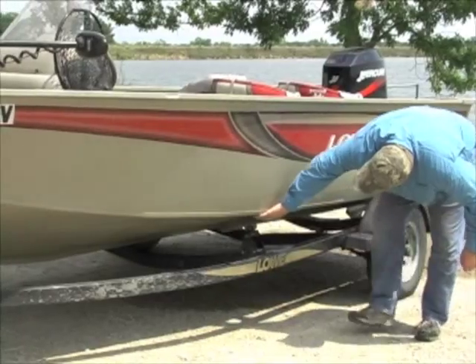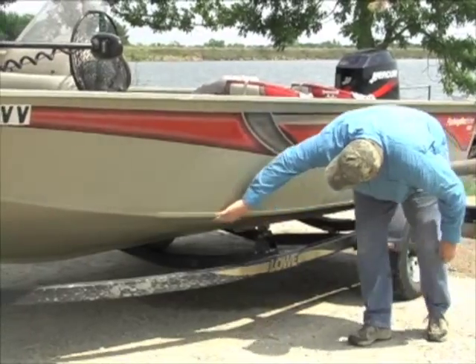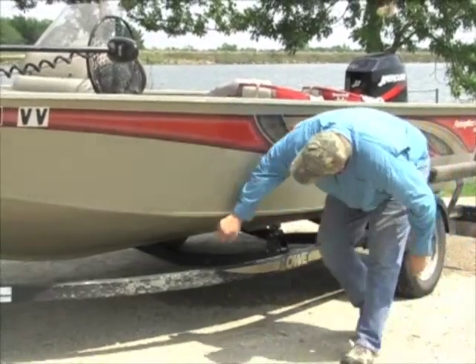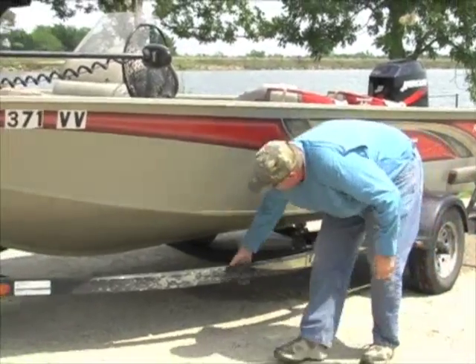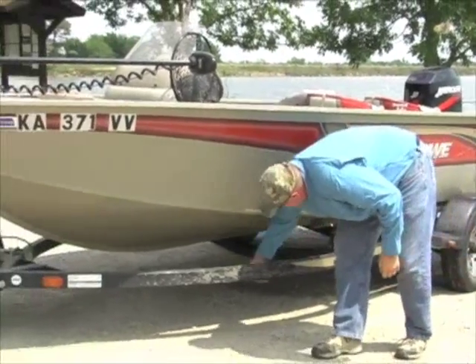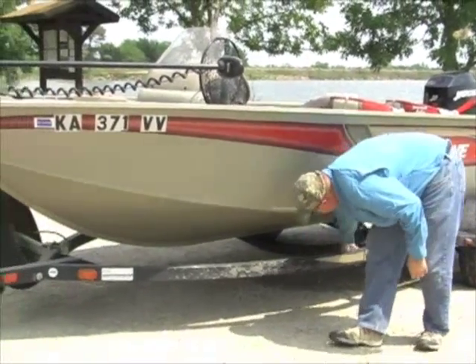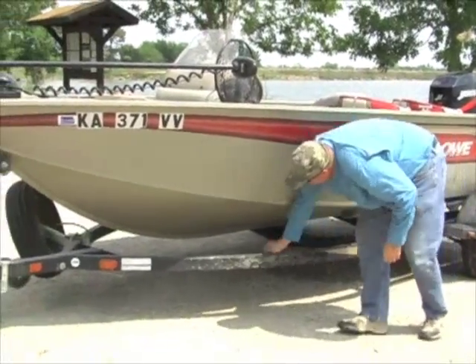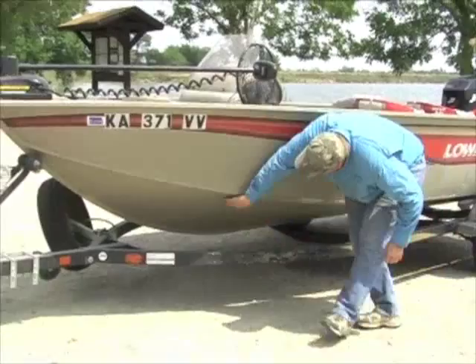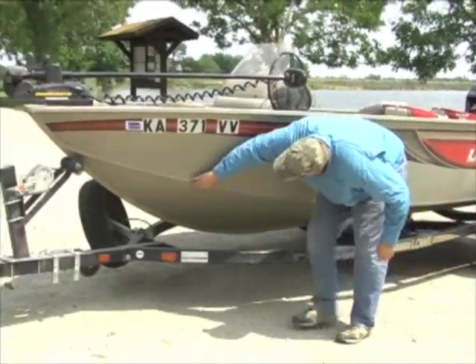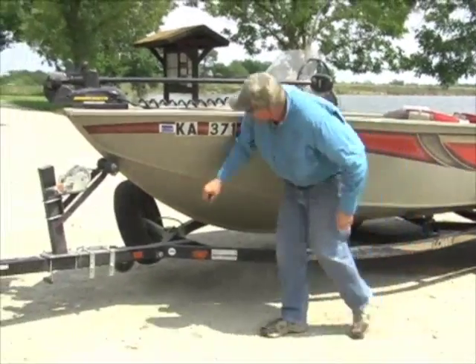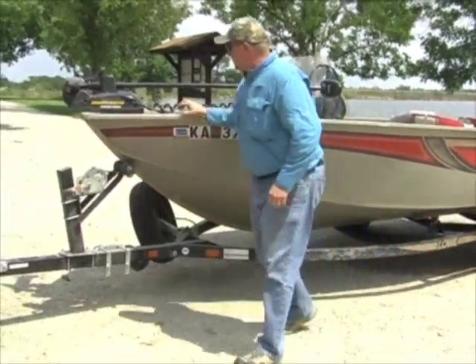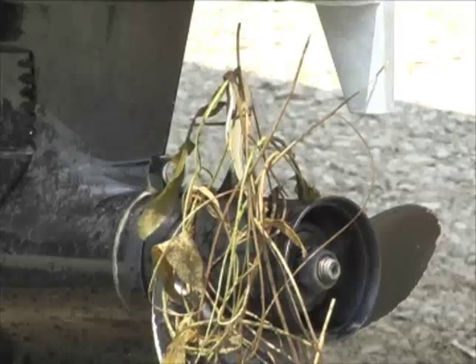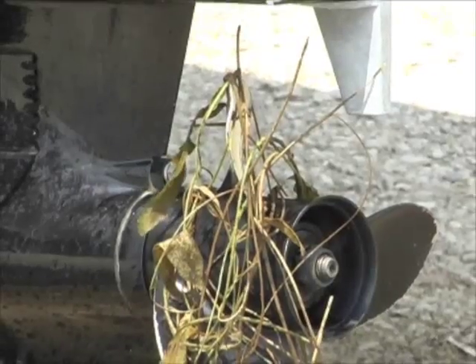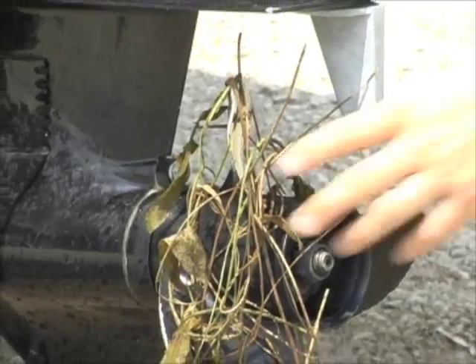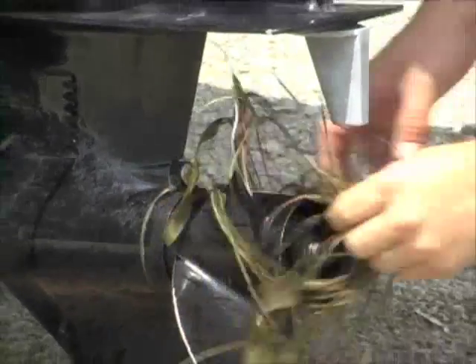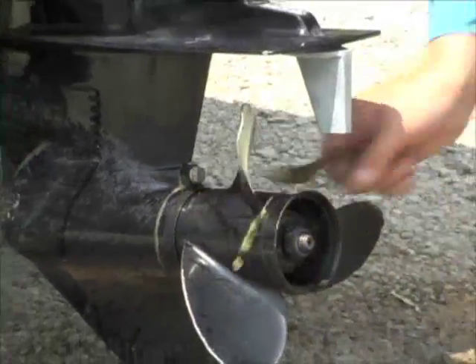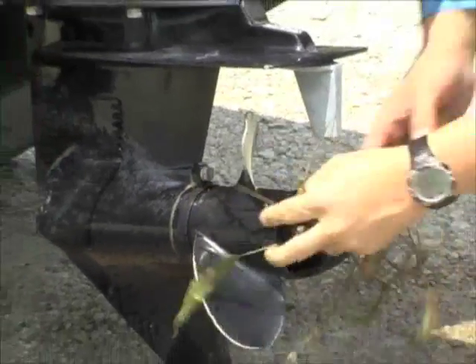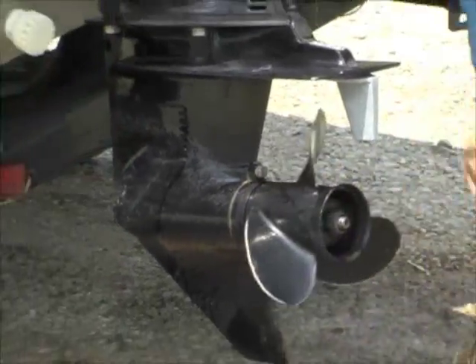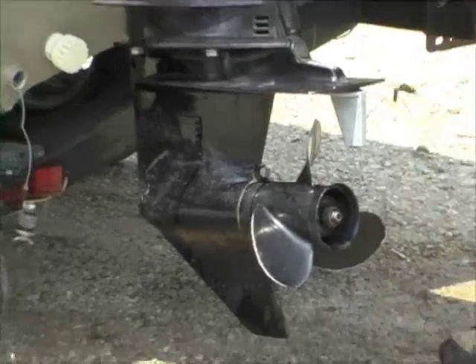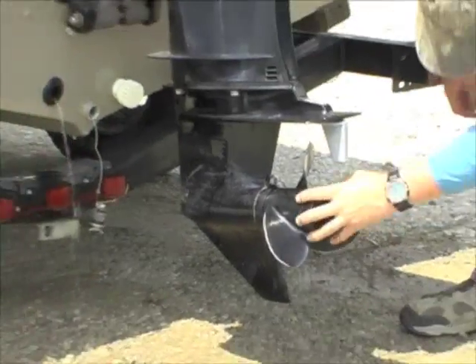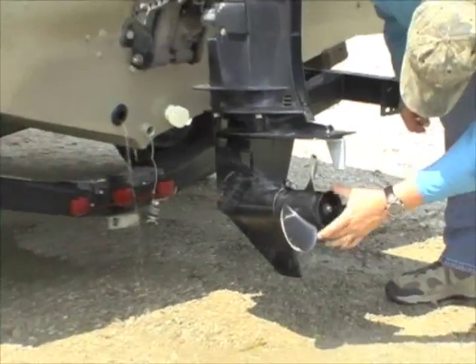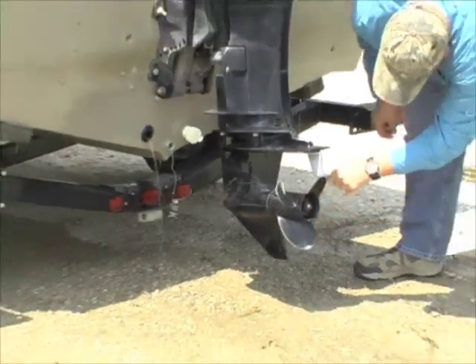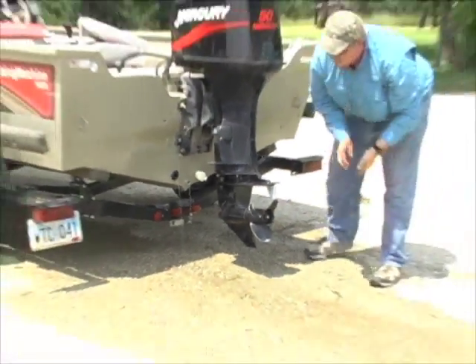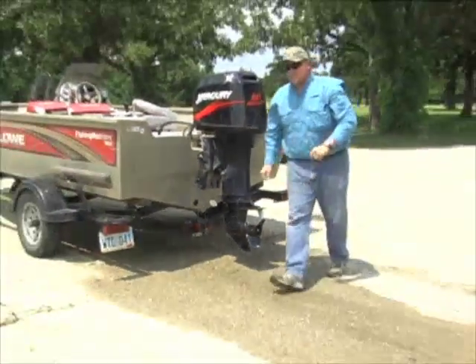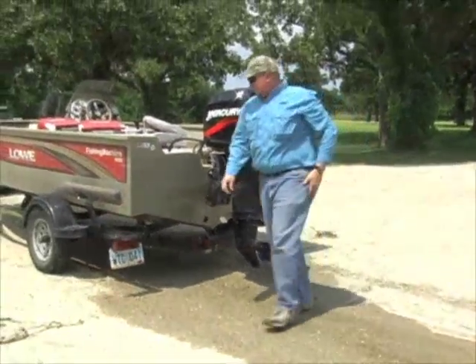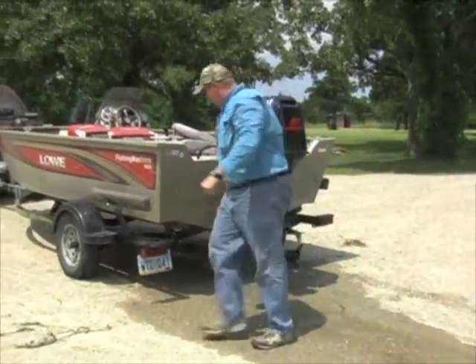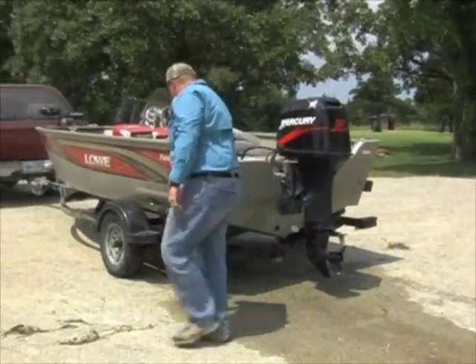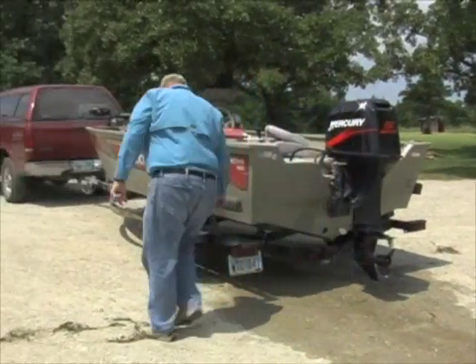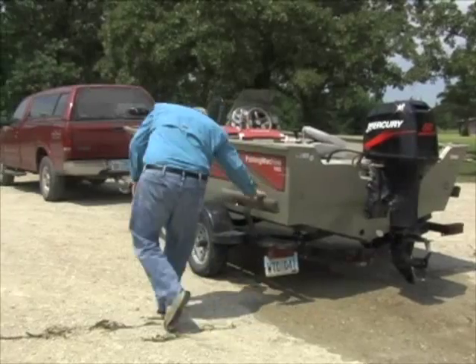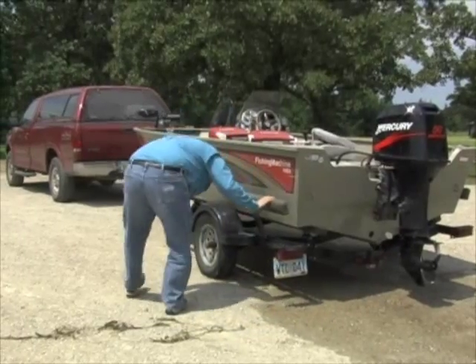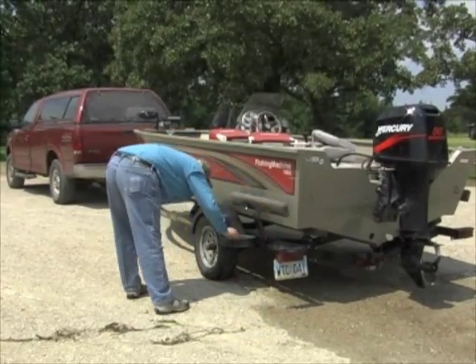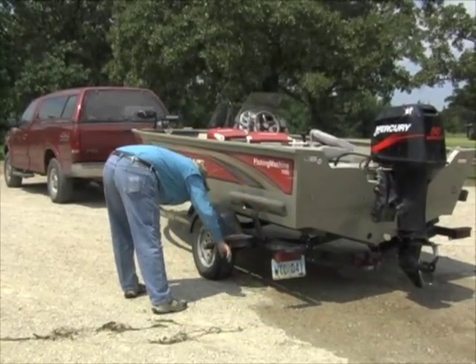Visually inspect and clean all boat portions that contact the water. Mussels can hitch a ride on aquatic vegetation, mud, and anchors, as well as the hull itself. Remove all debris stuck to your equipment discovered during the inspection.